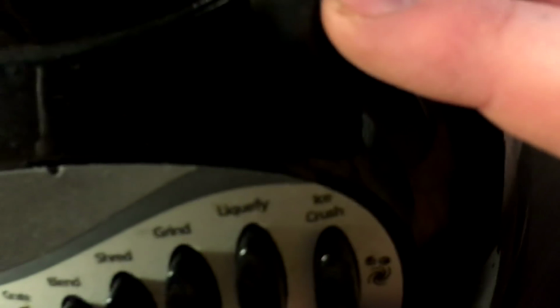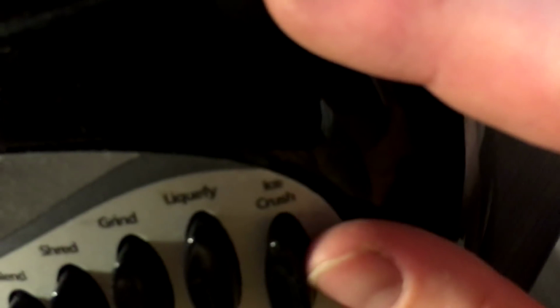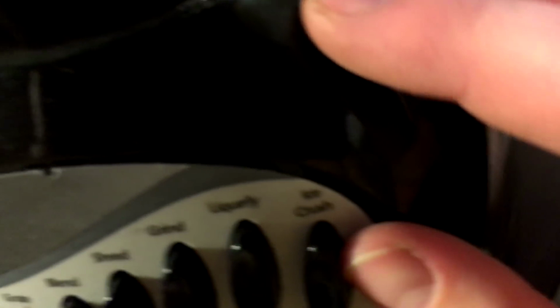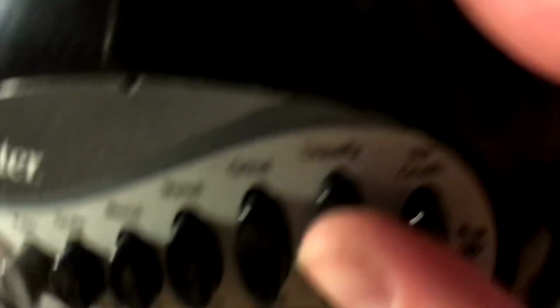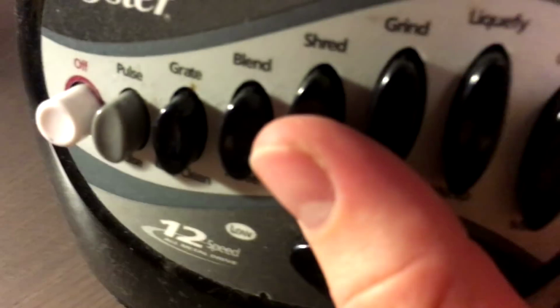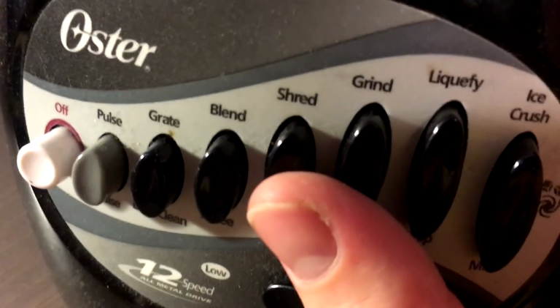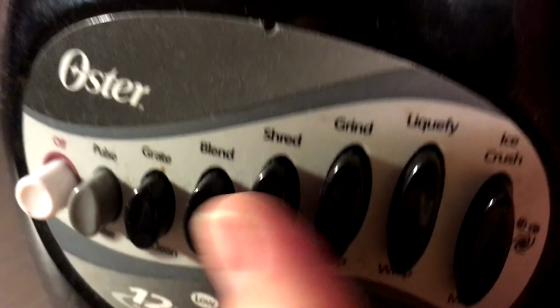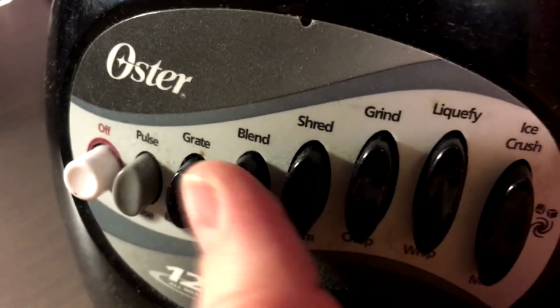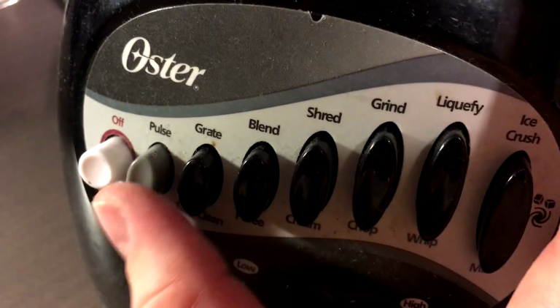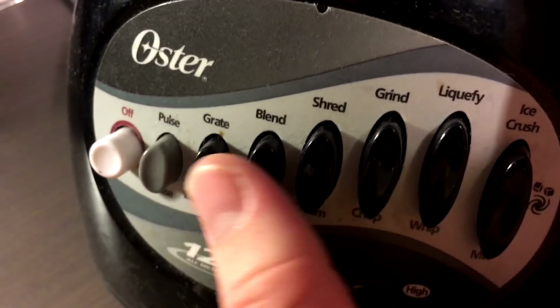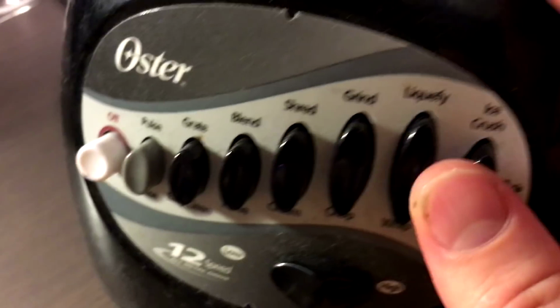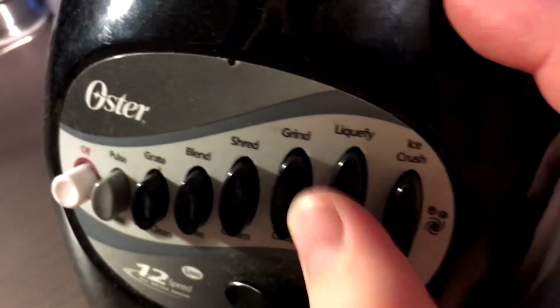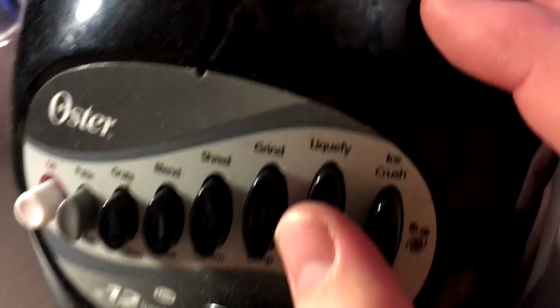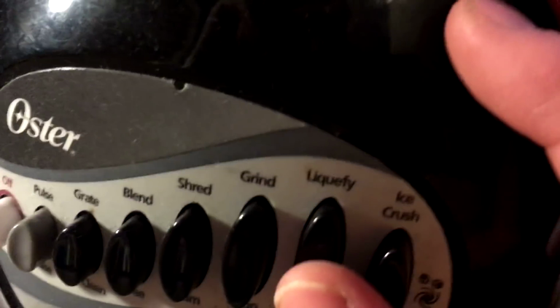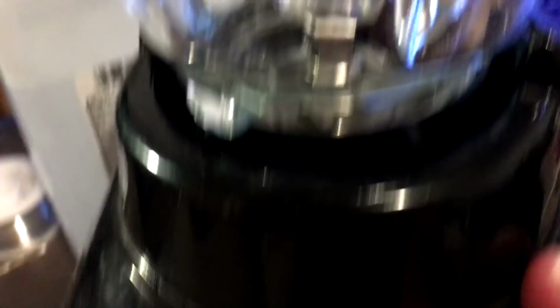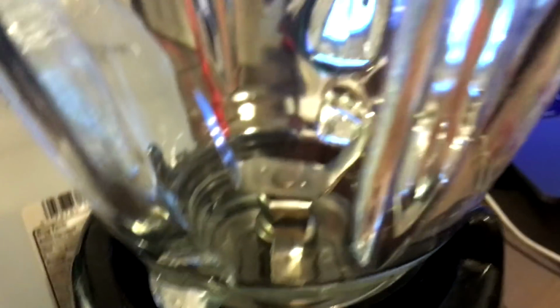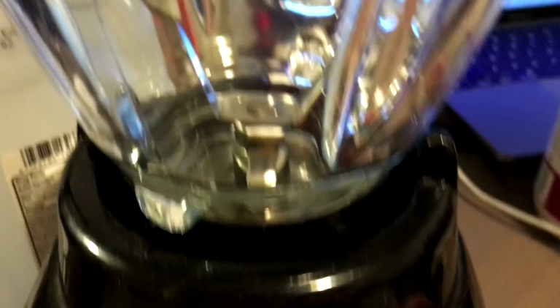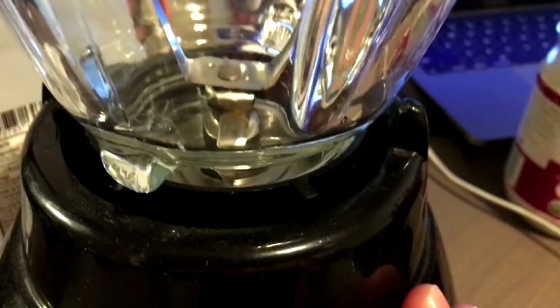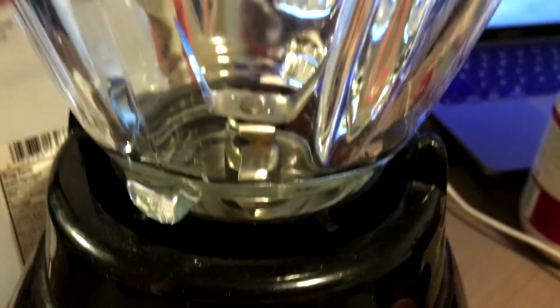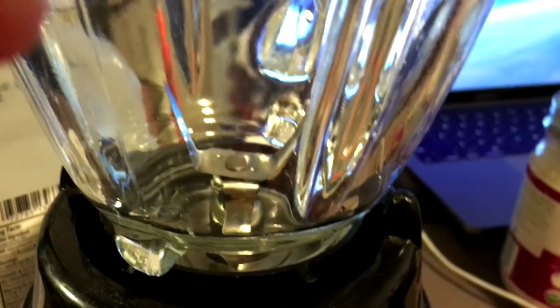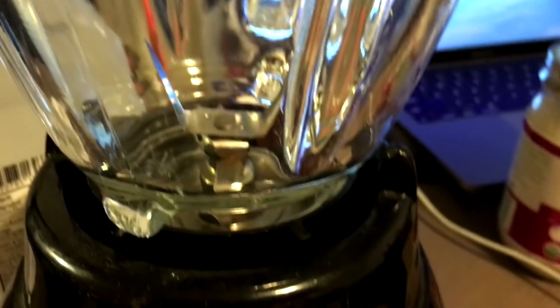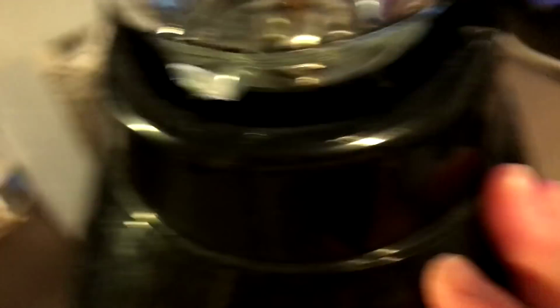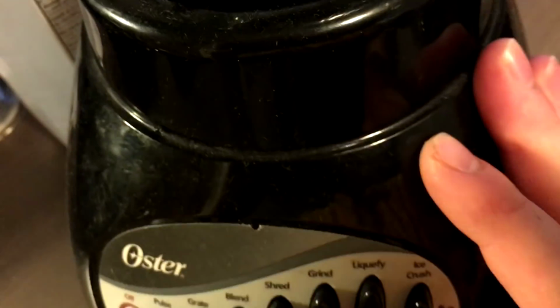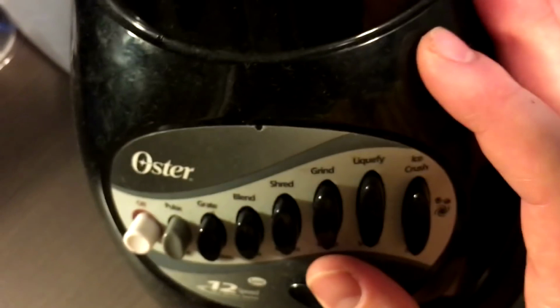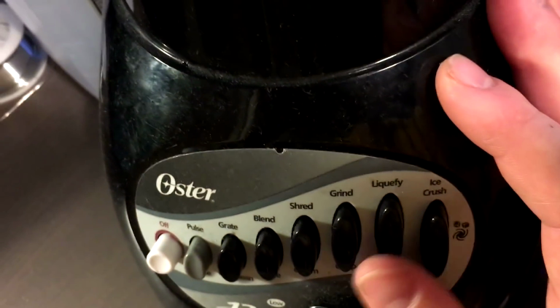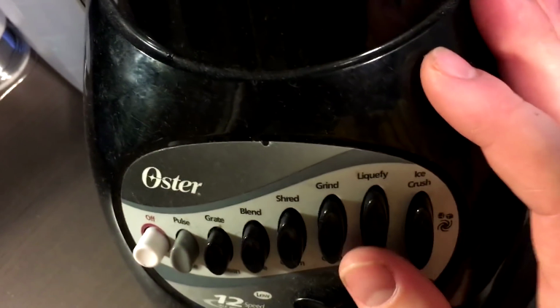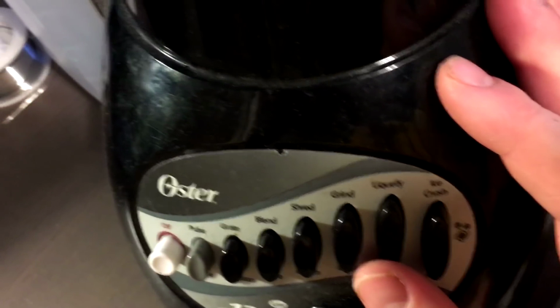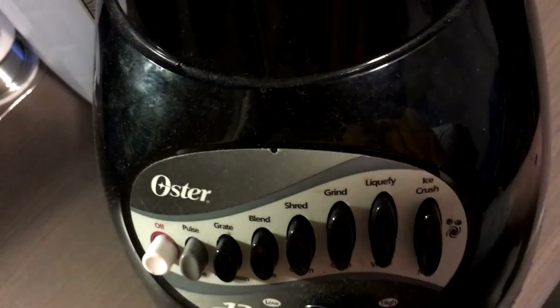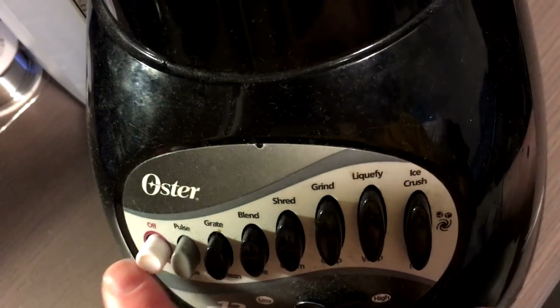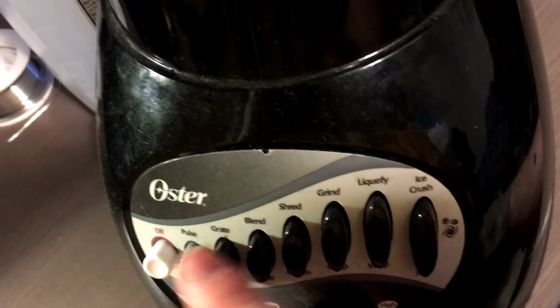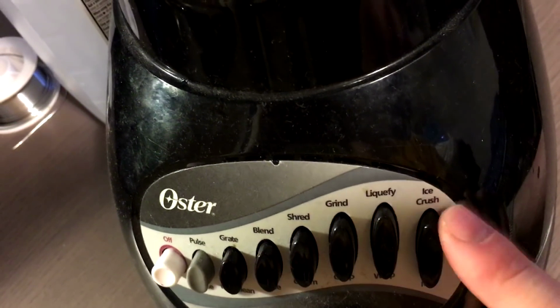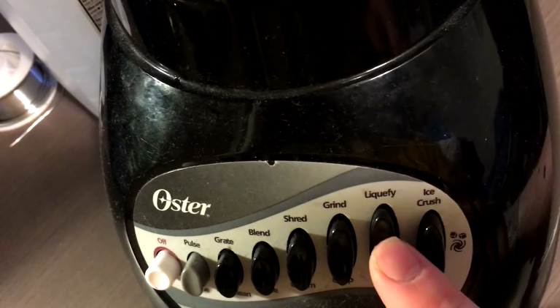Let's put it on high grind. They've got grind, liquefy, ice crush, shred, and blend. I can do liquefy and that's perfect for web fluid, so we're going to have some really nice homogenous web fluid. It's going to be great — liquefy.